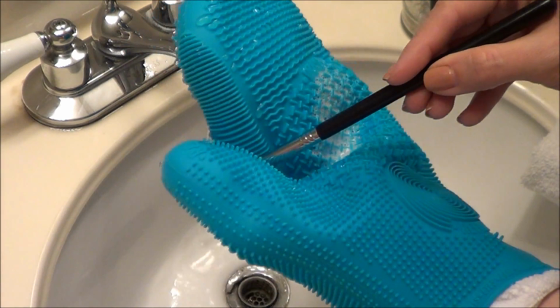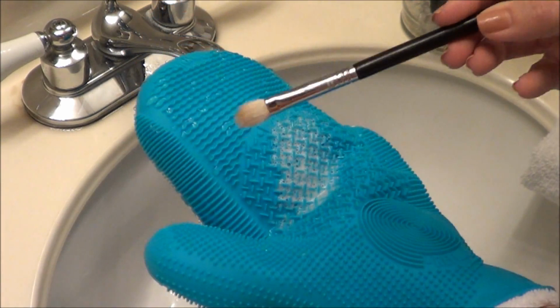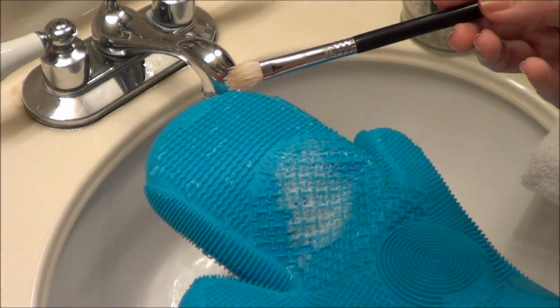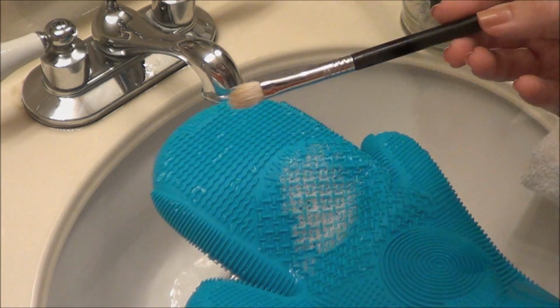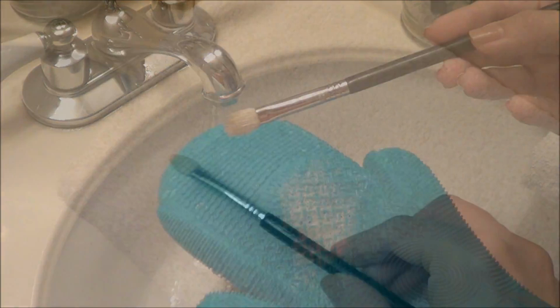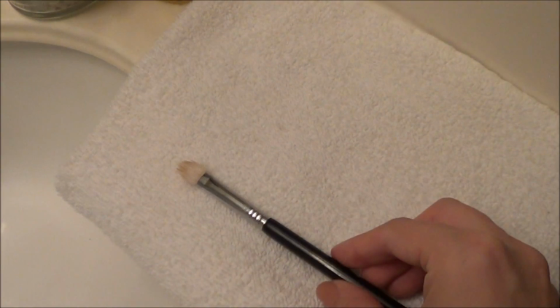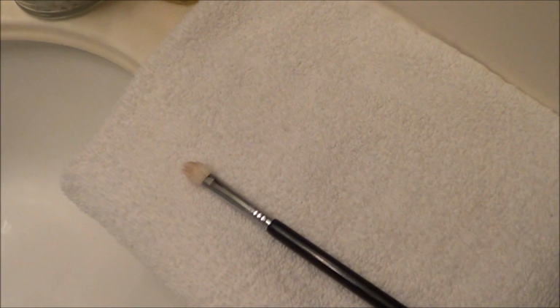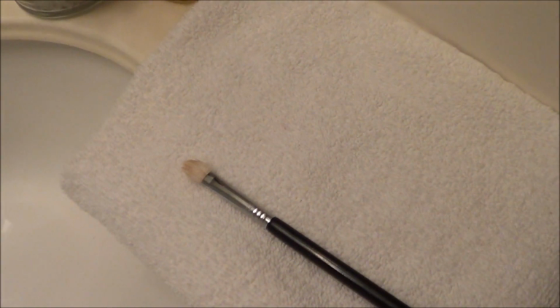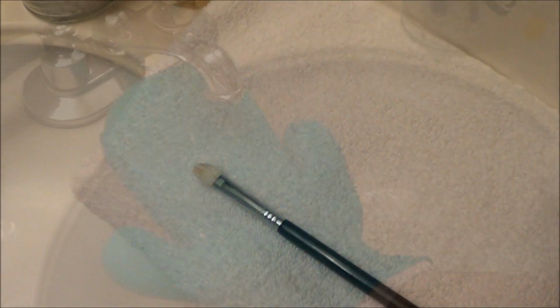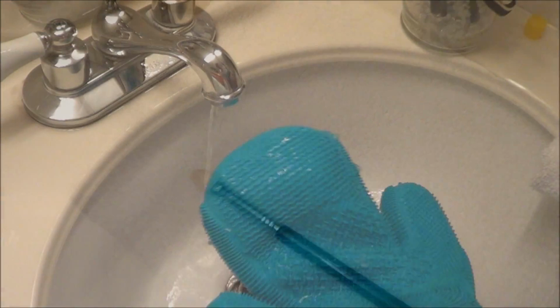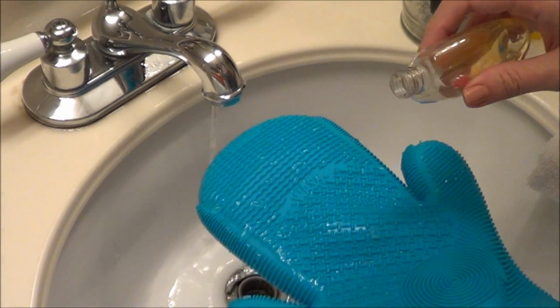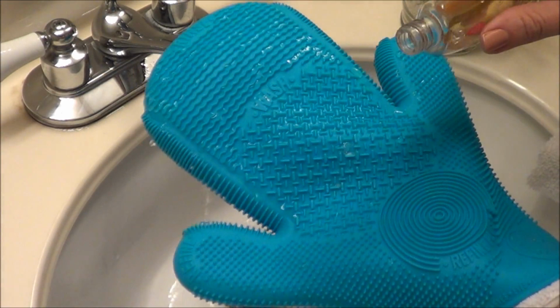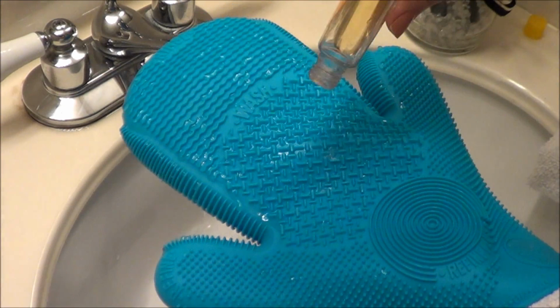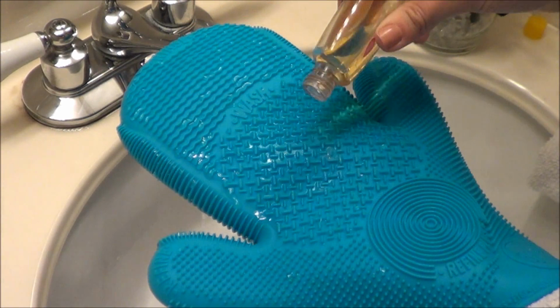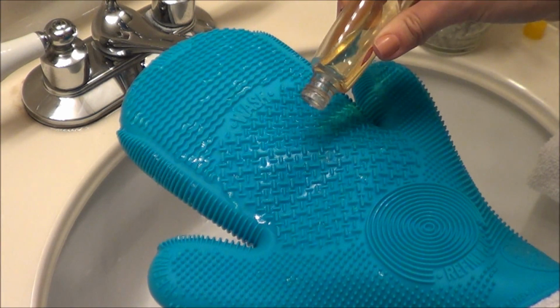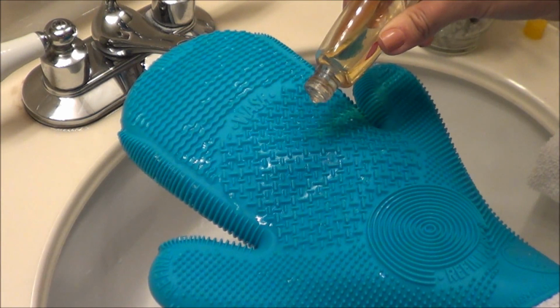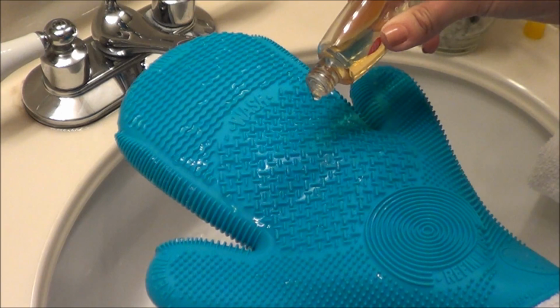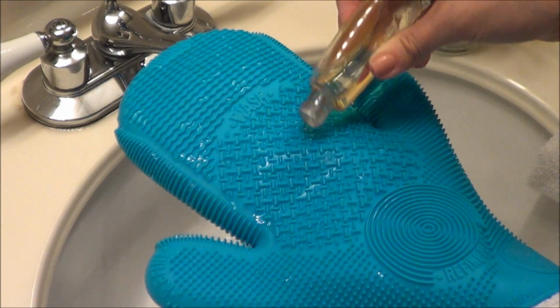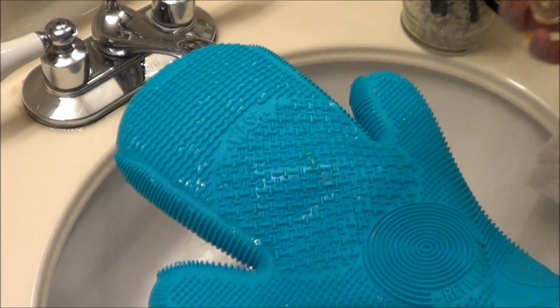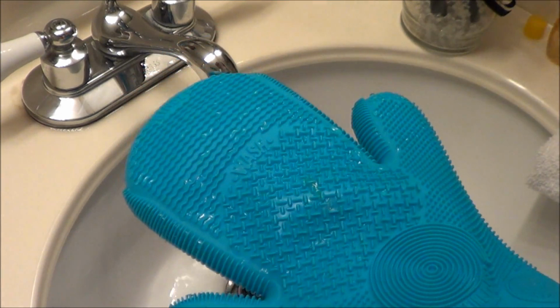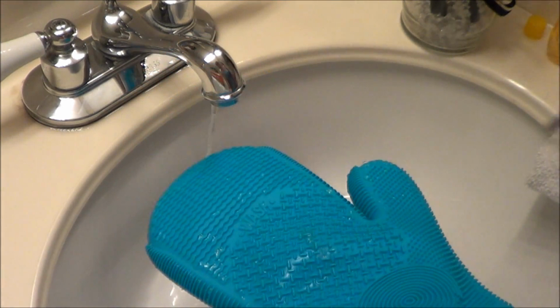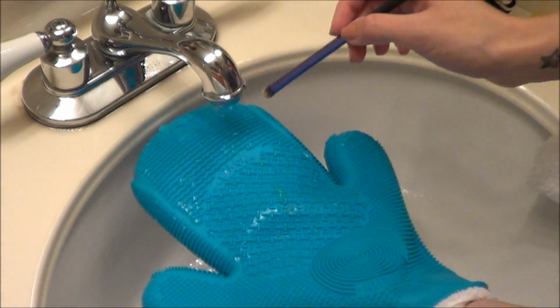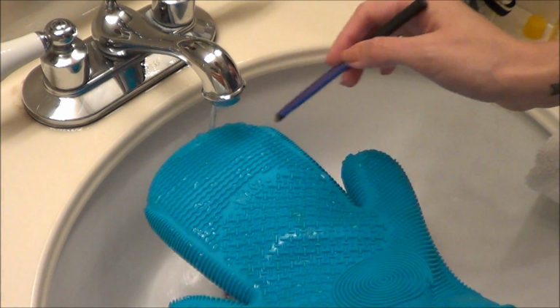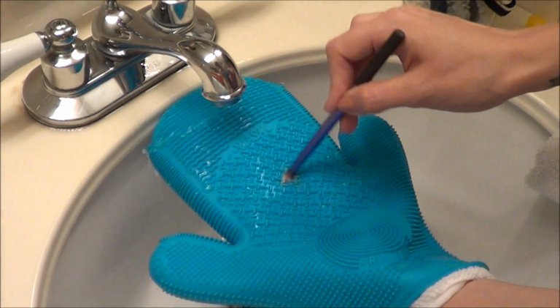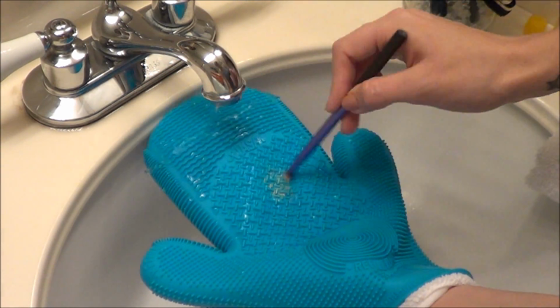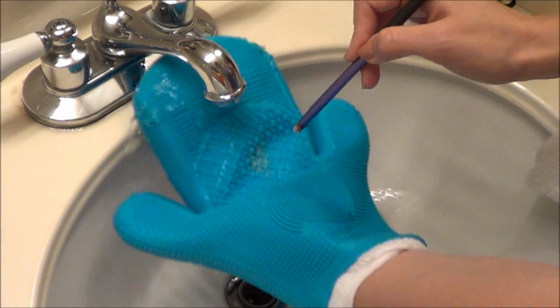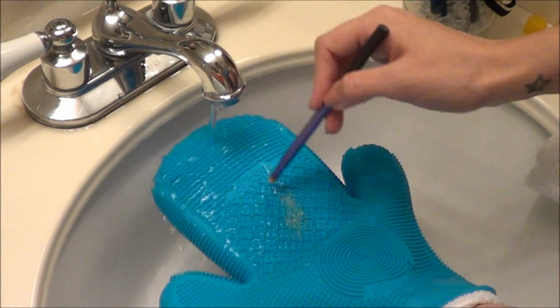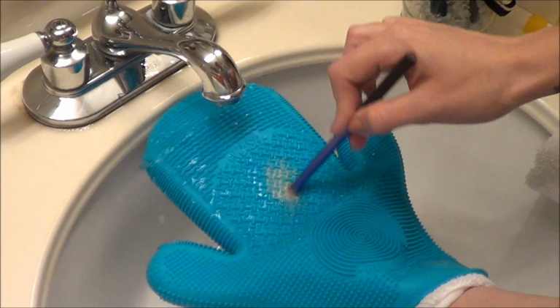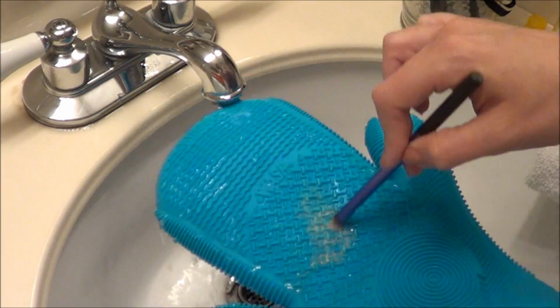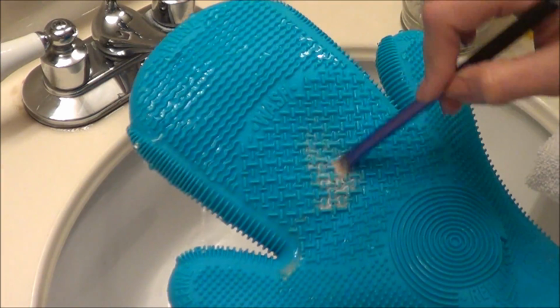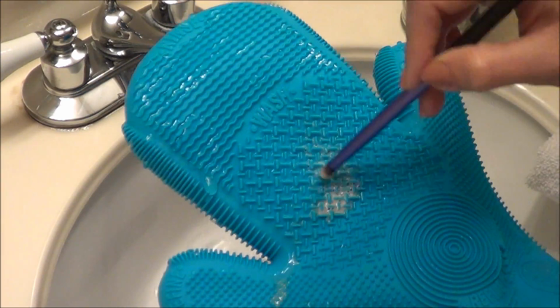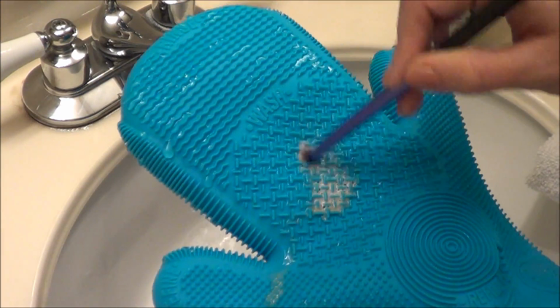I'll just lay my brushes on a towel to dry. I usually do this at night and leave them until the next morning. I'll show you real quick again with an eye brush. What's cool about this is you turn the glove over and the whole other side is for your face brushes — it has a whole different pattern.